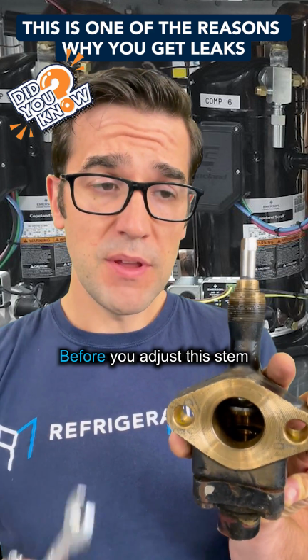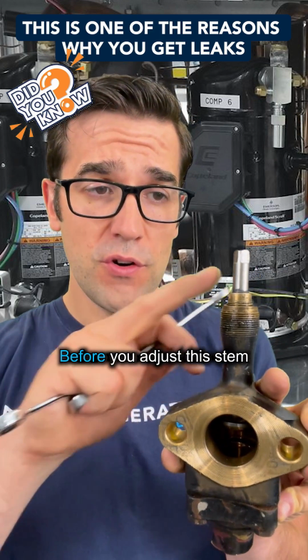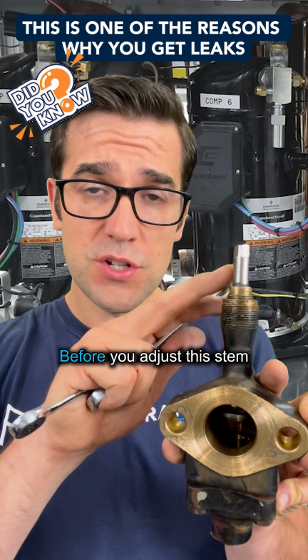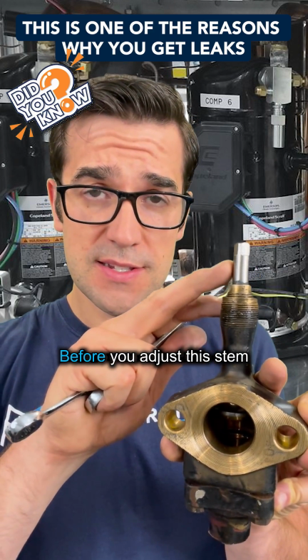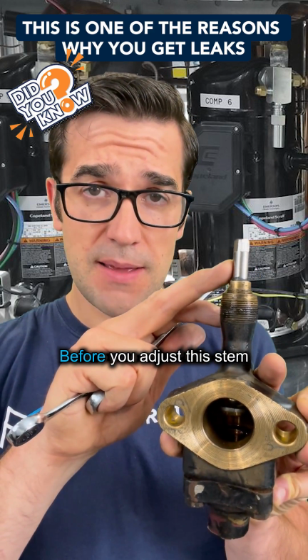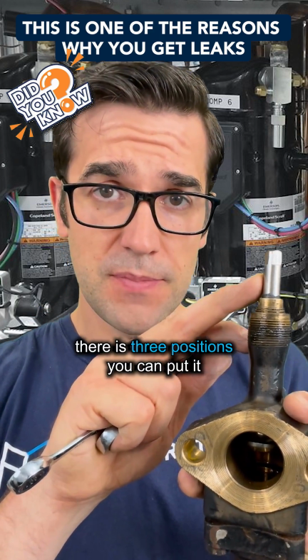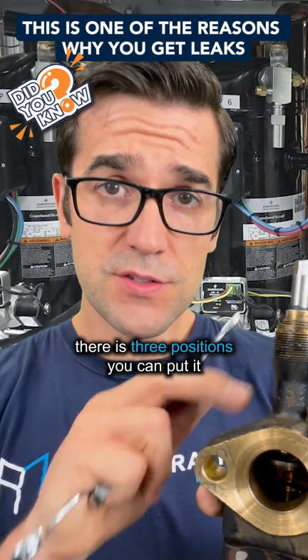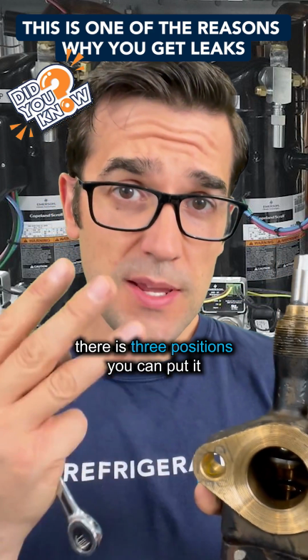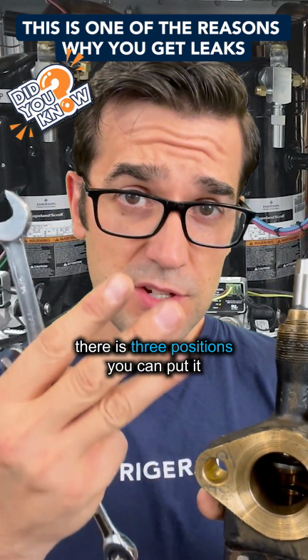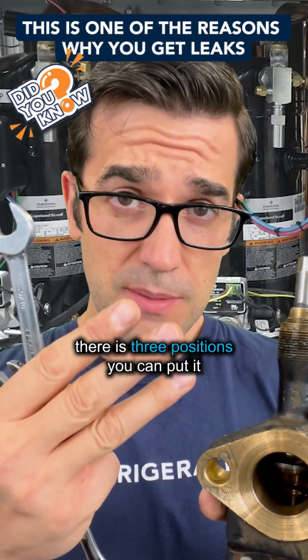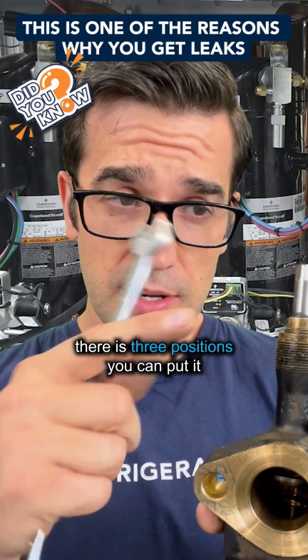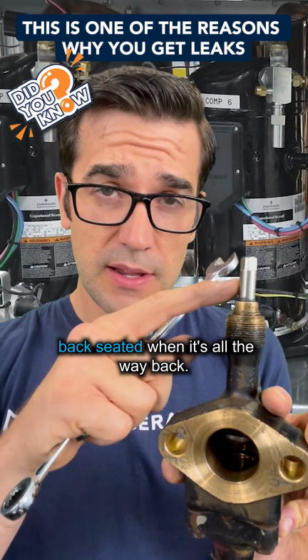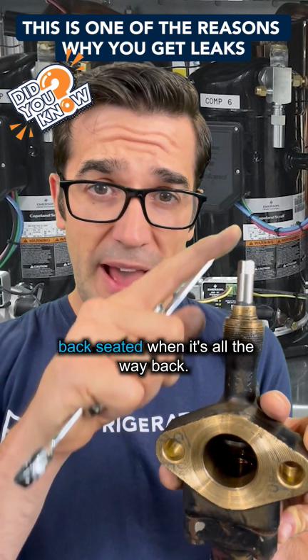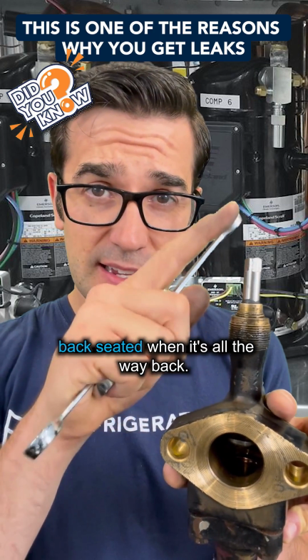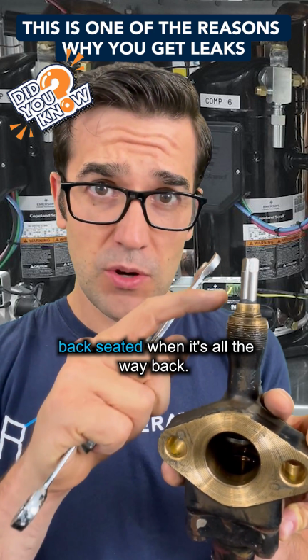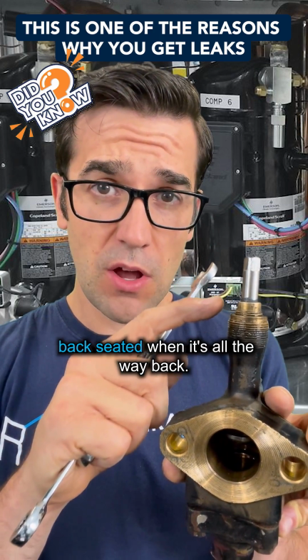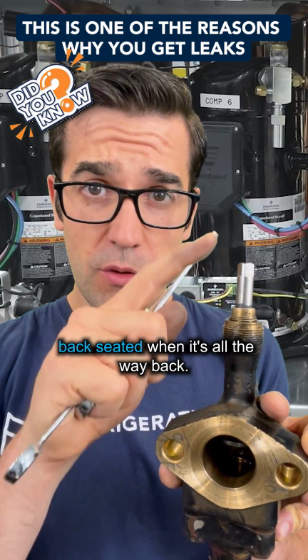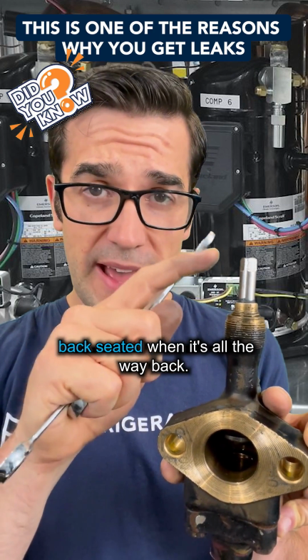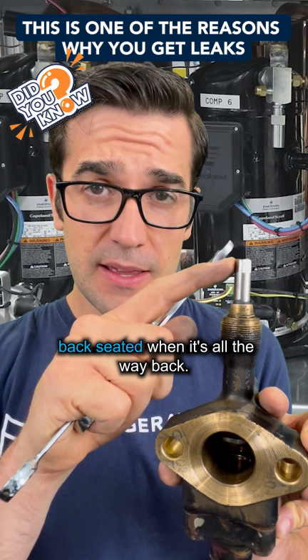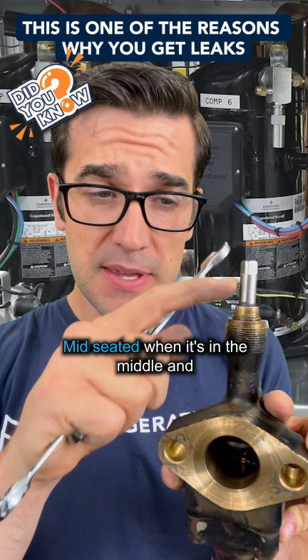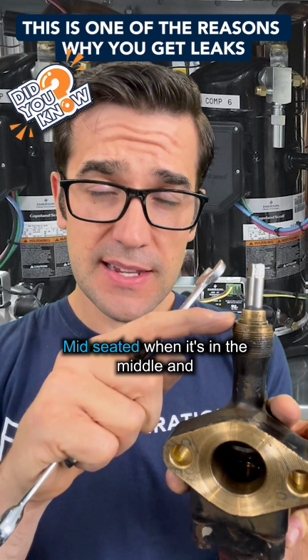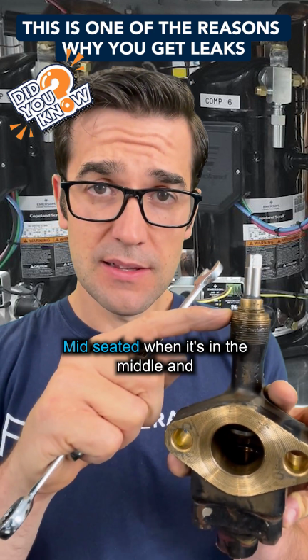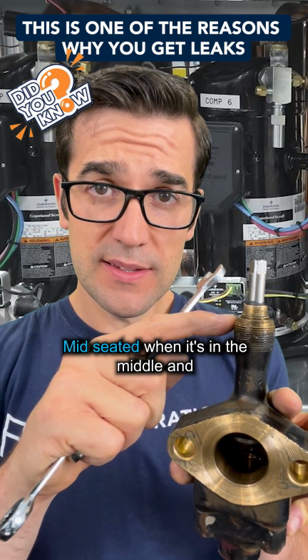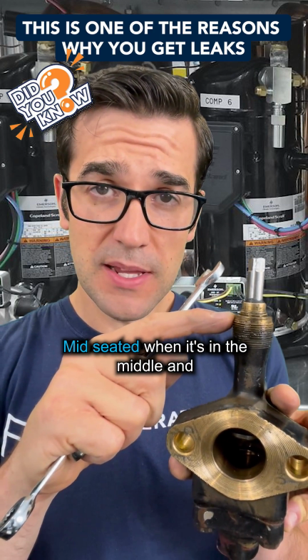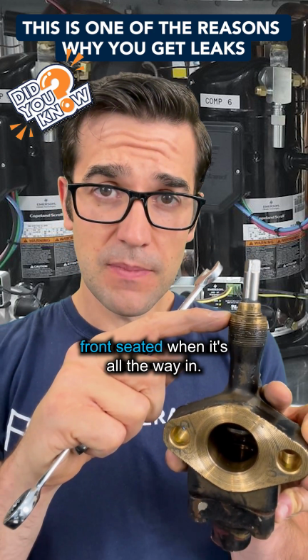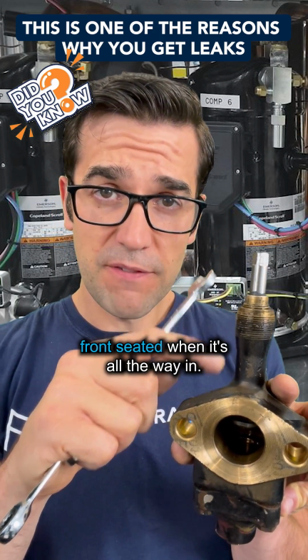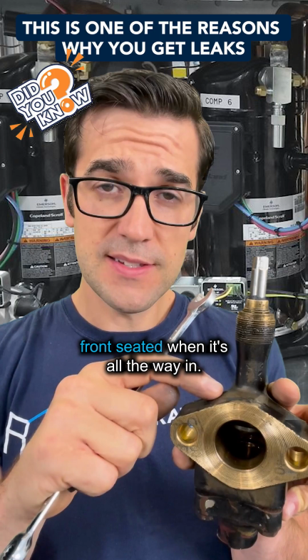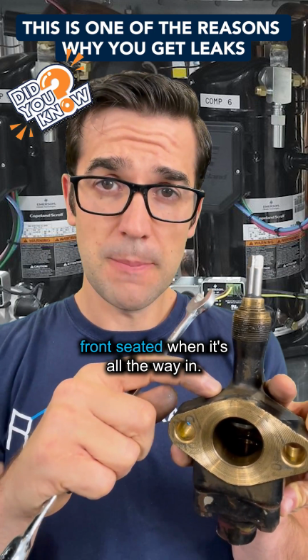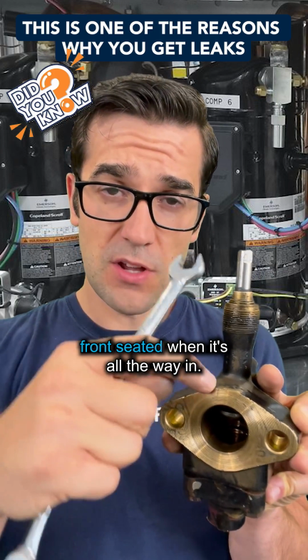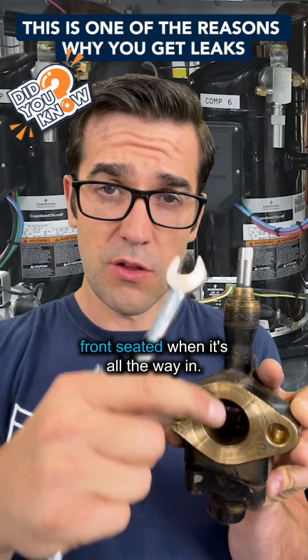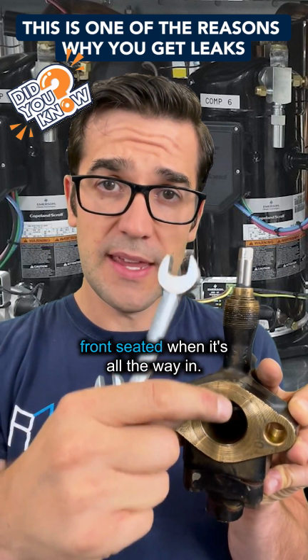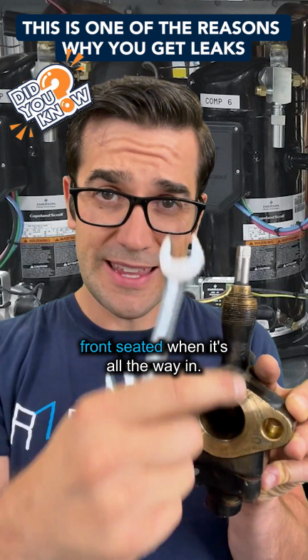Before you adjust the stem, there are three positions you can put it: back seat it, when it's all the way back; mid seat it, when it's in the middle; and front seat it, when it's all the way in.